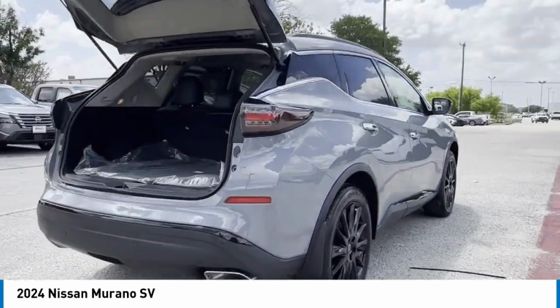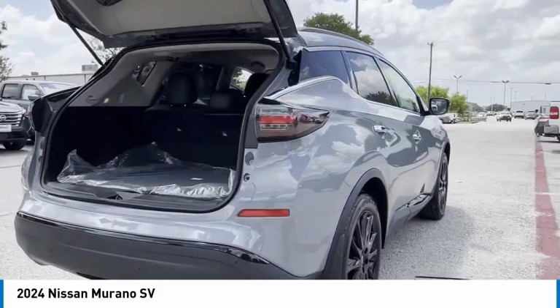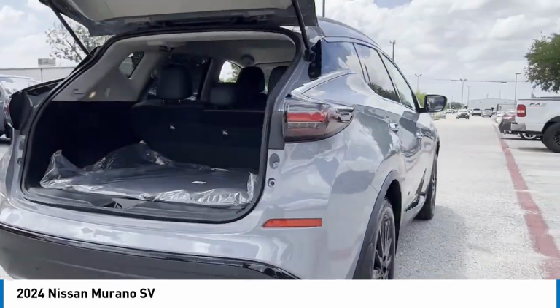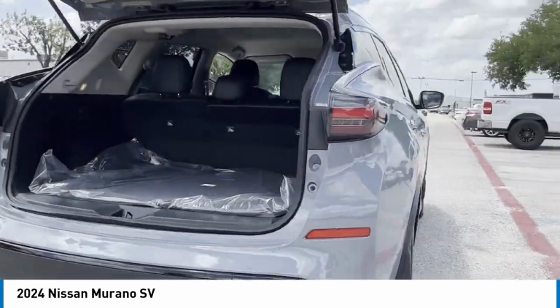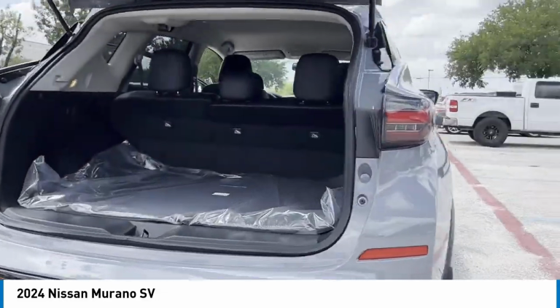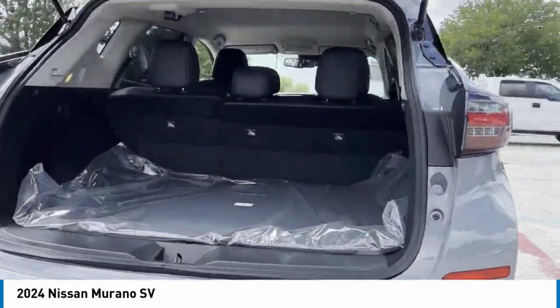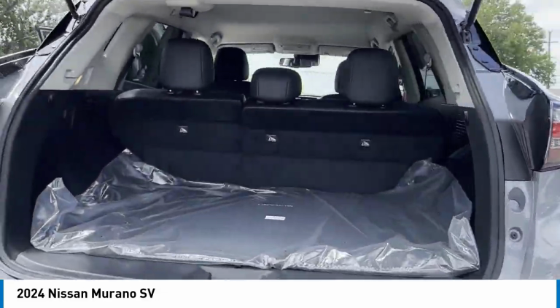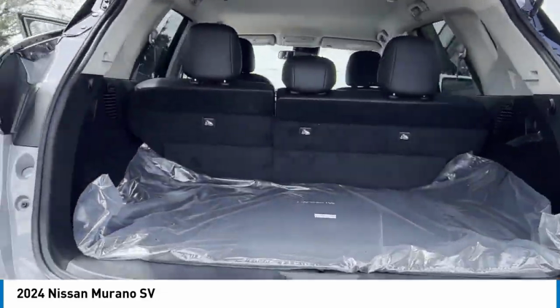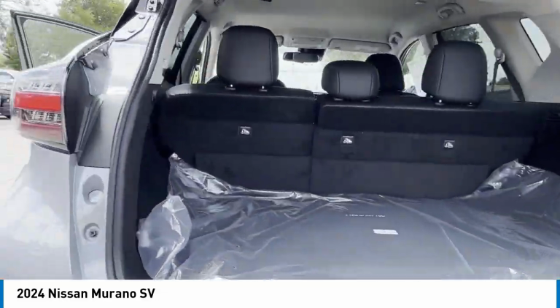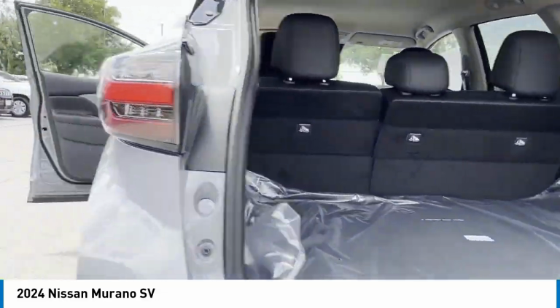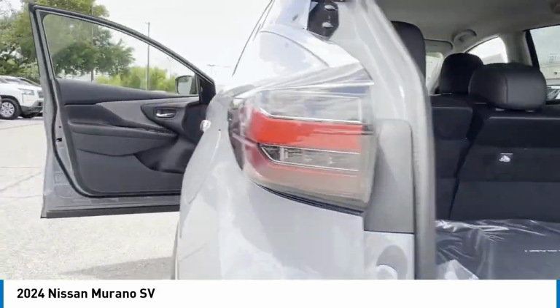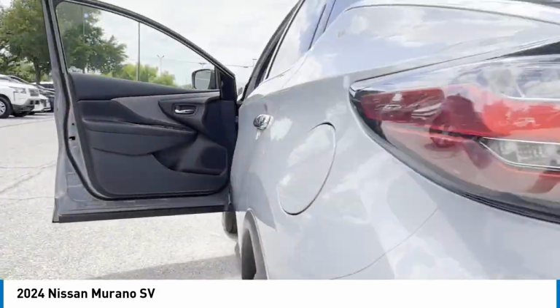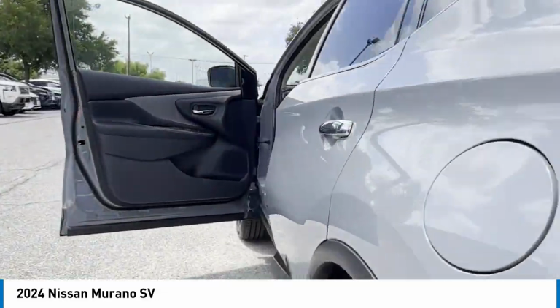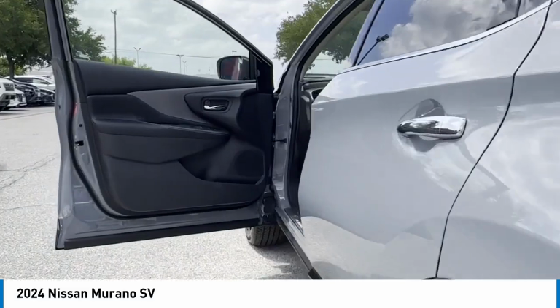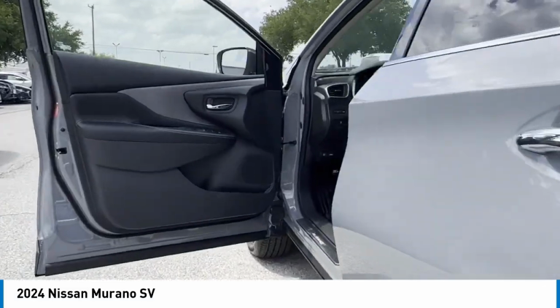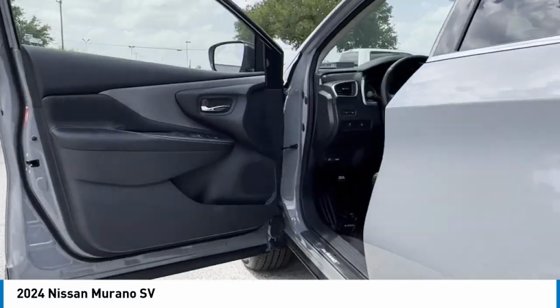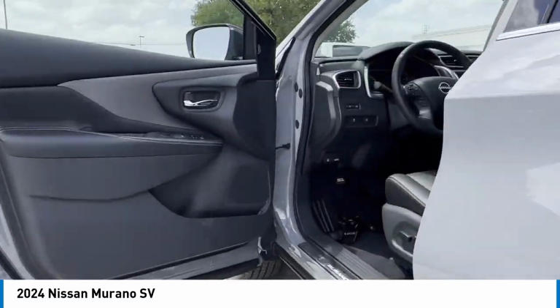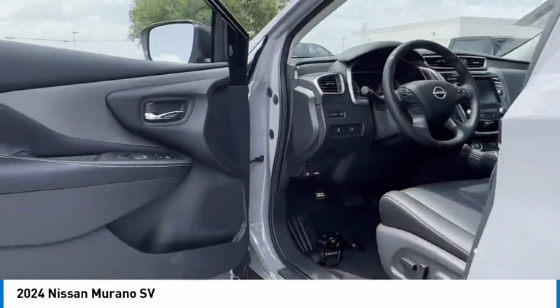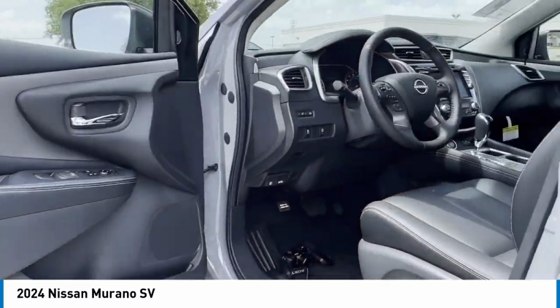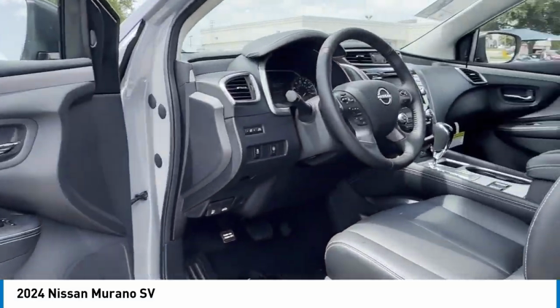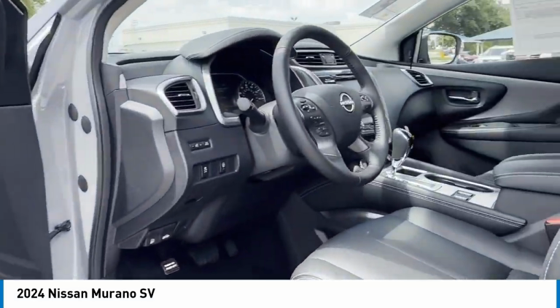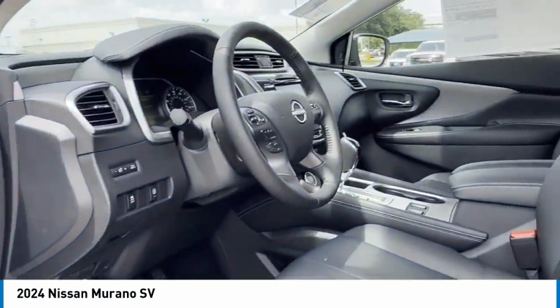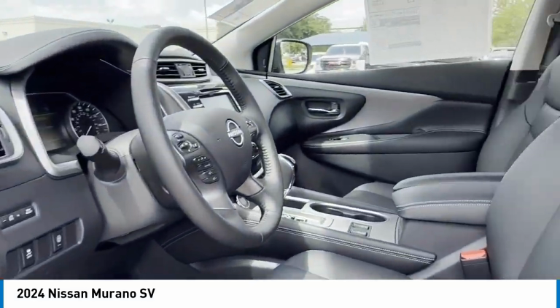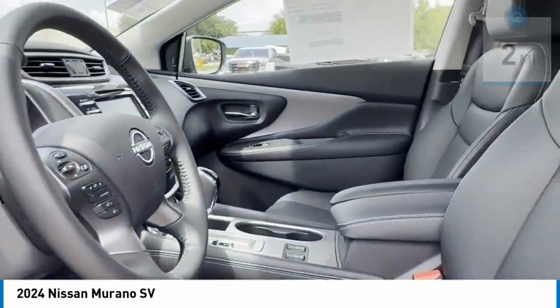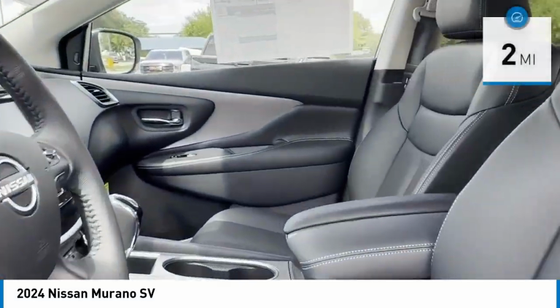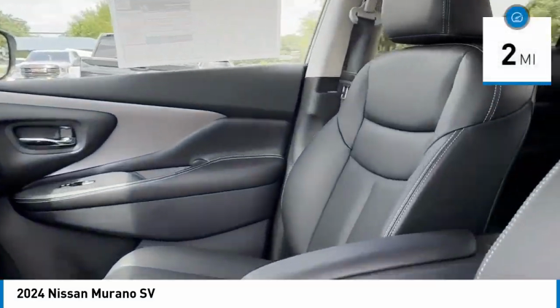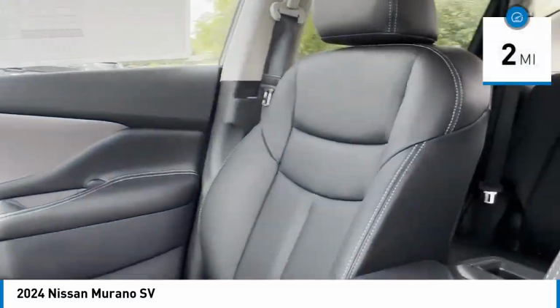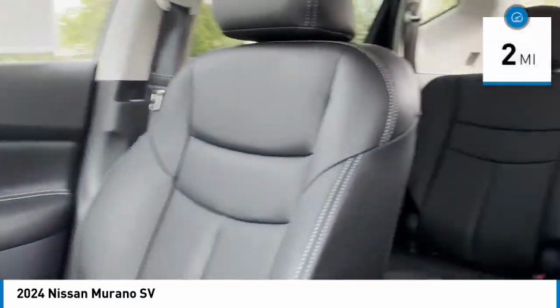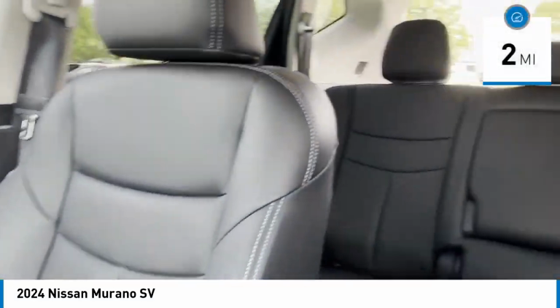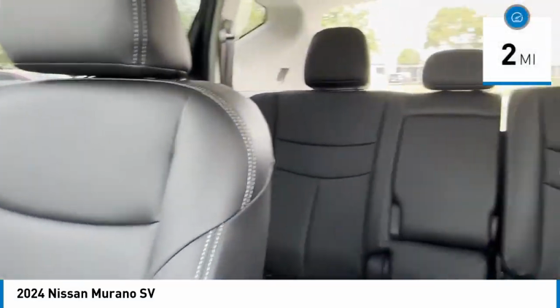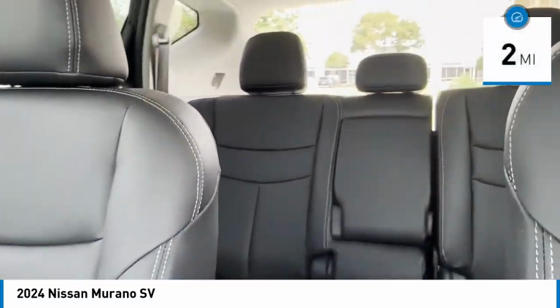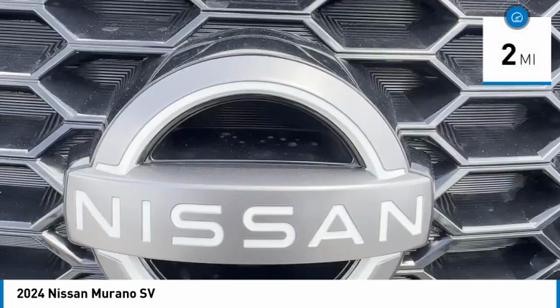Great fuel economy and a powerful V6 engine combine to deliver a refined driving experience. This vehicle has less than 100 miles.